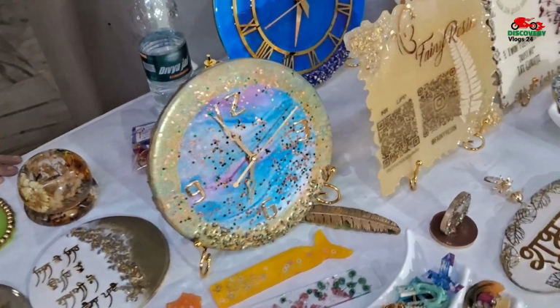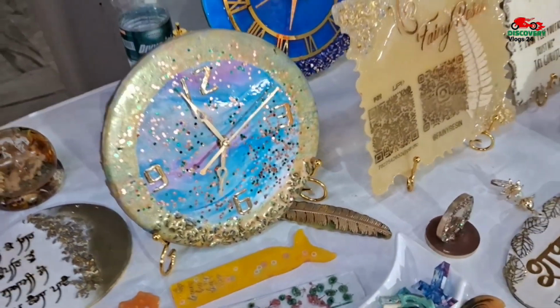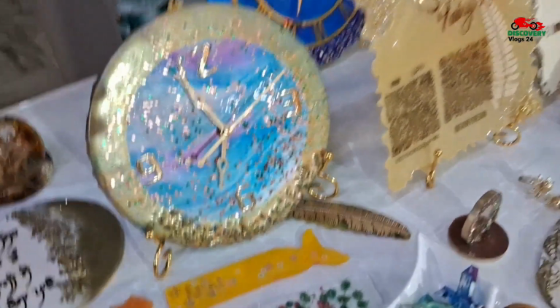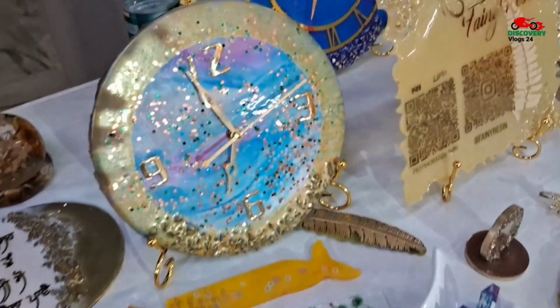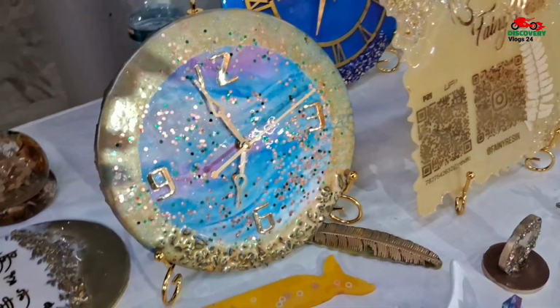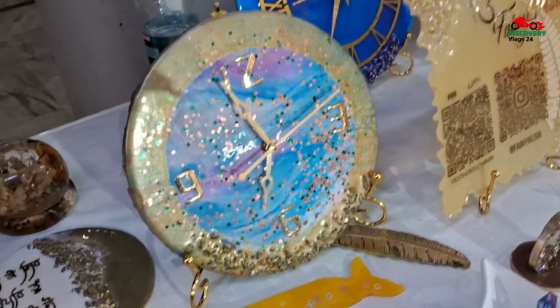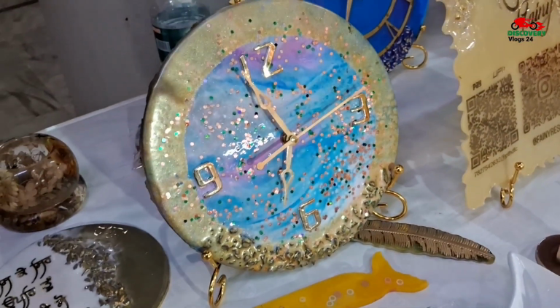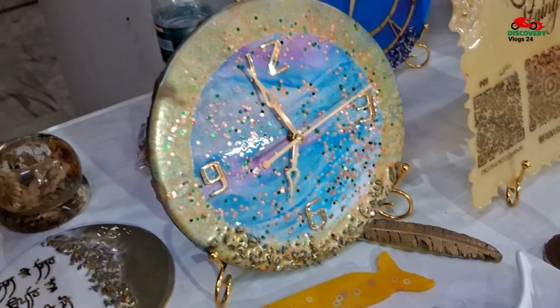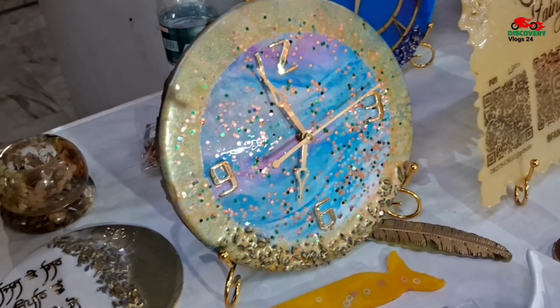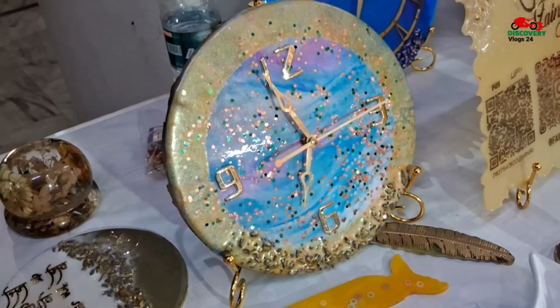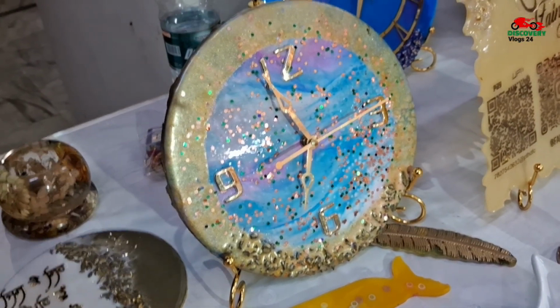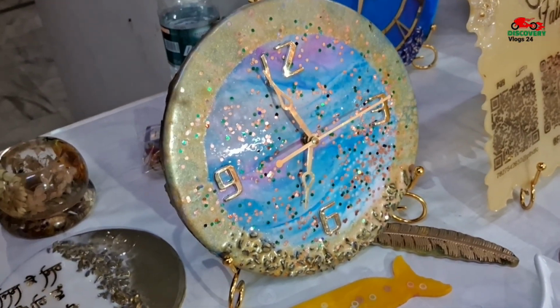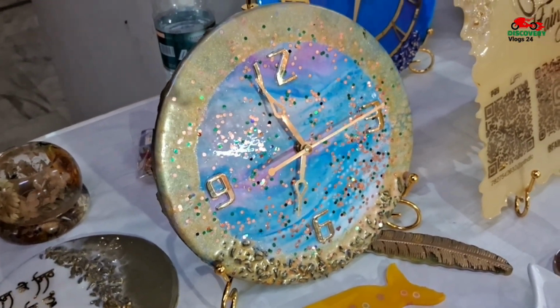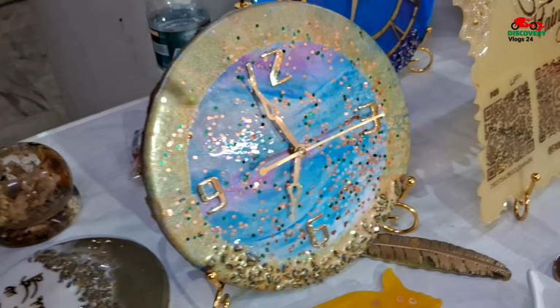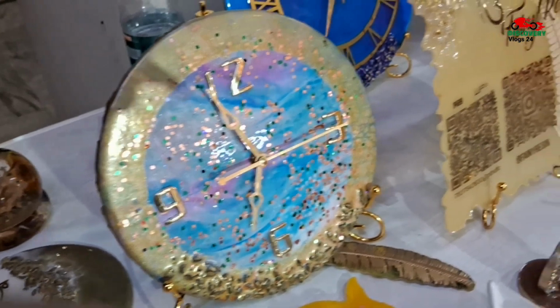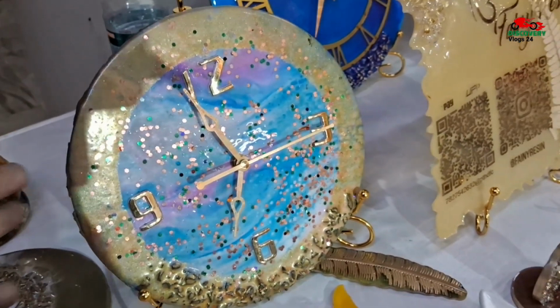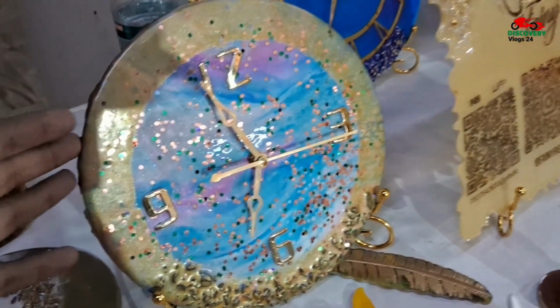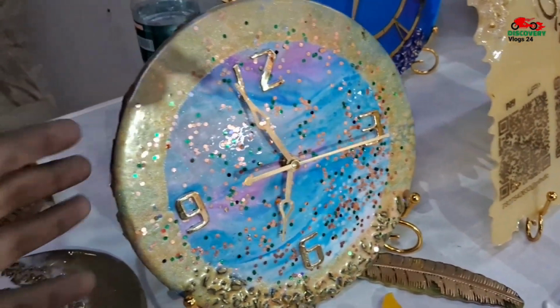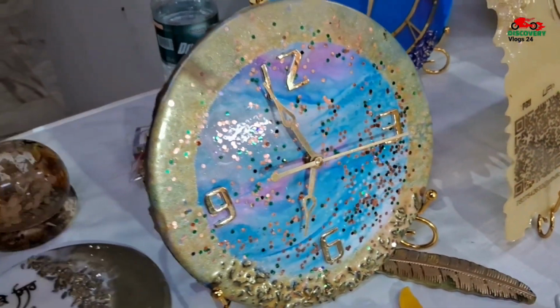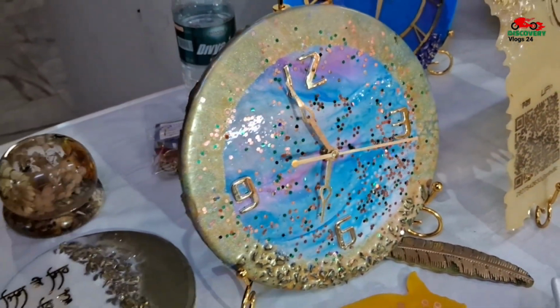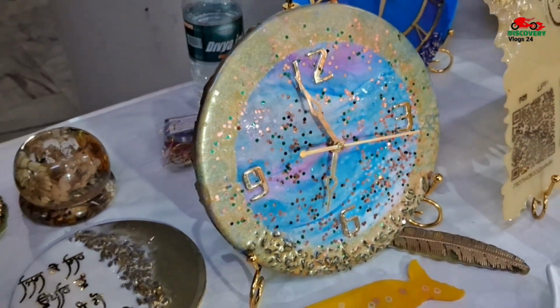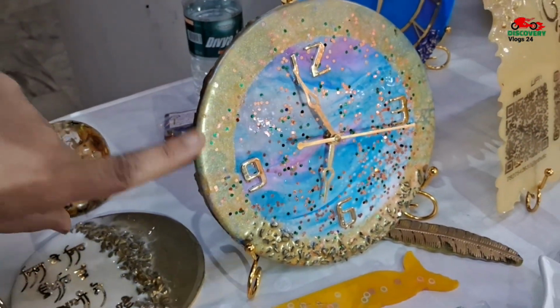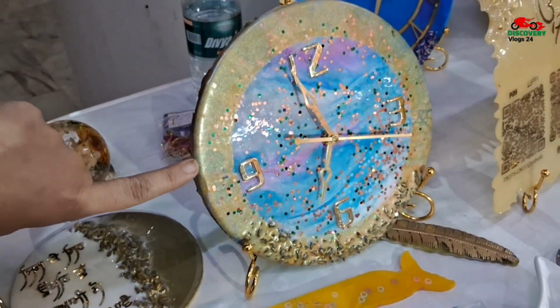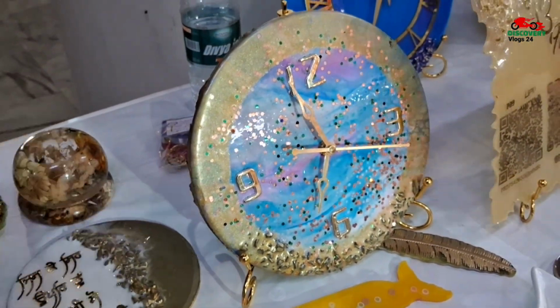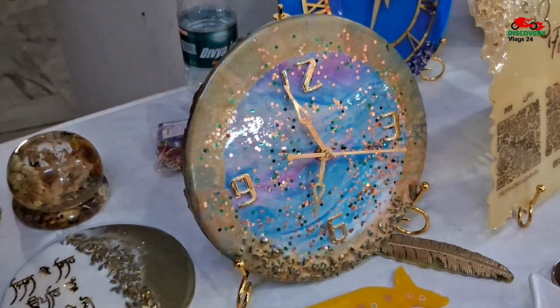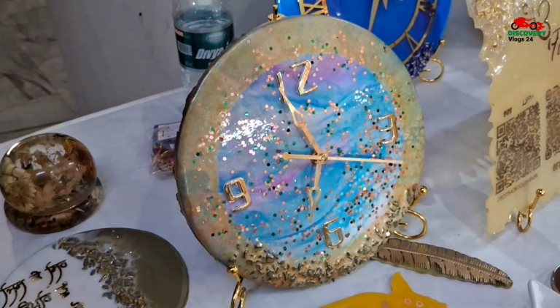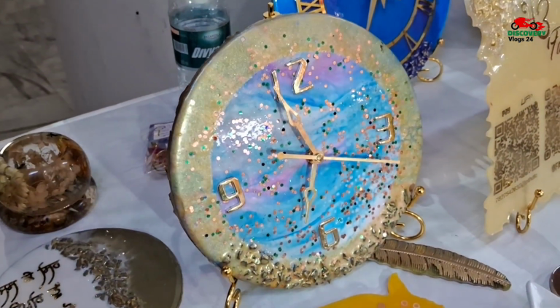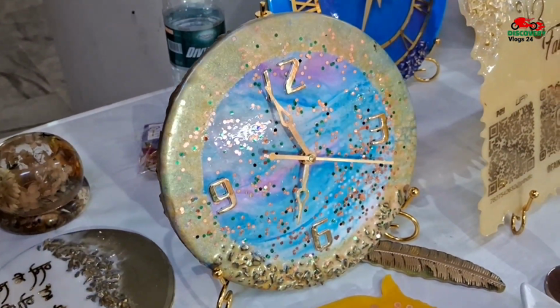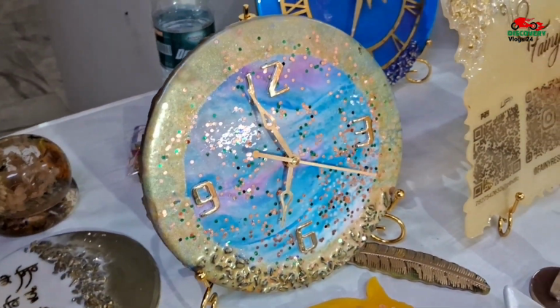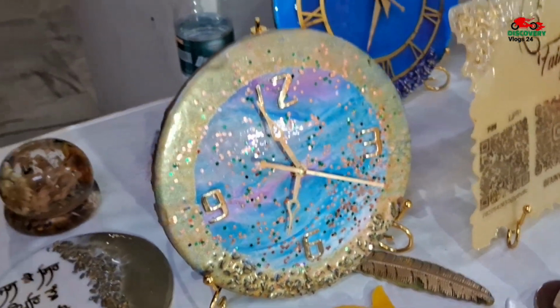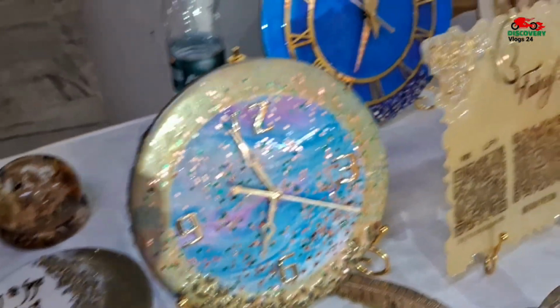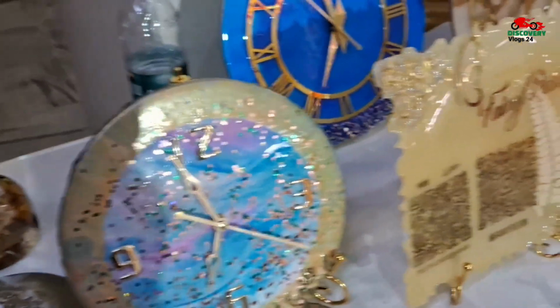It is in the clocks. These are all handmade clocks. What price is it? It is 999 rupees.